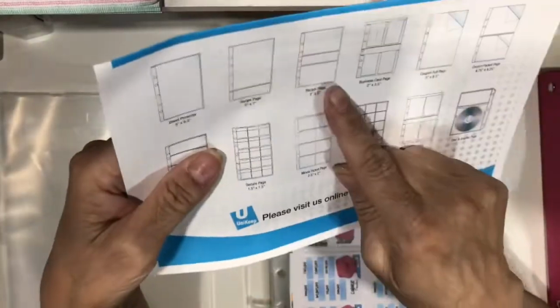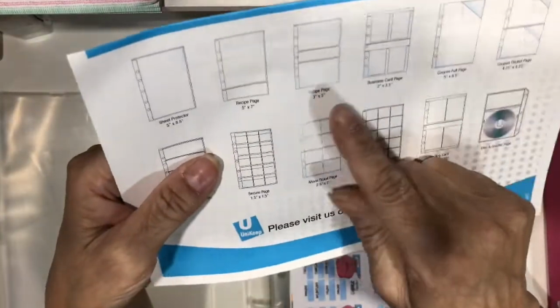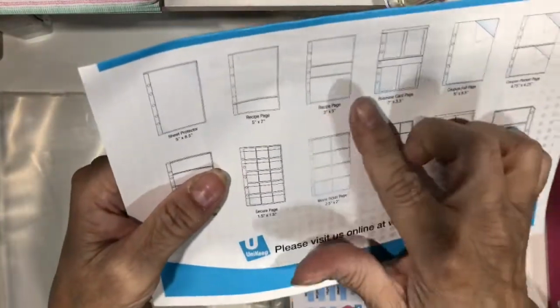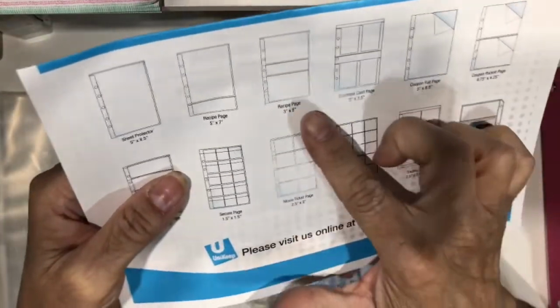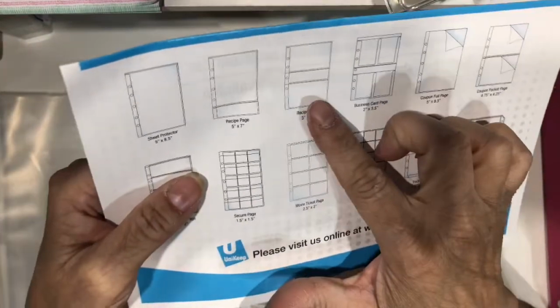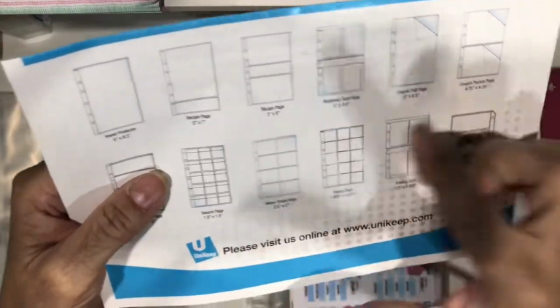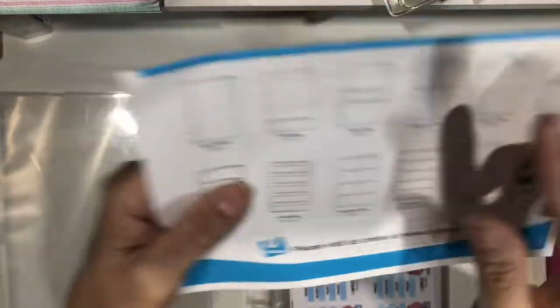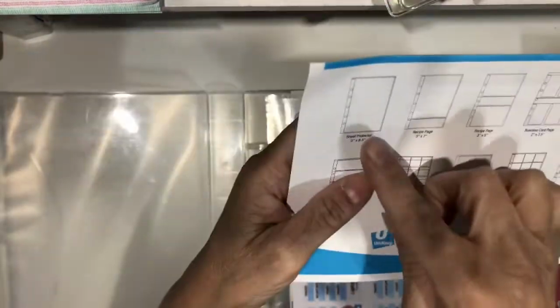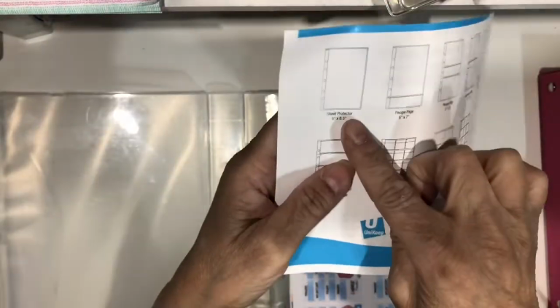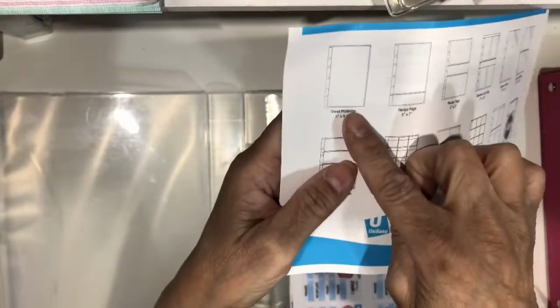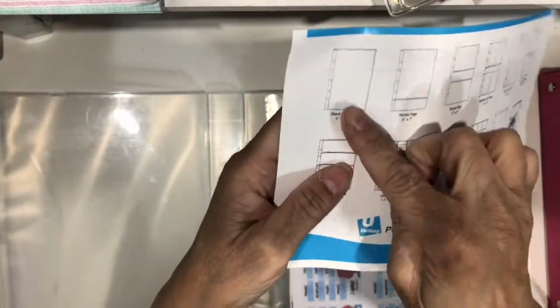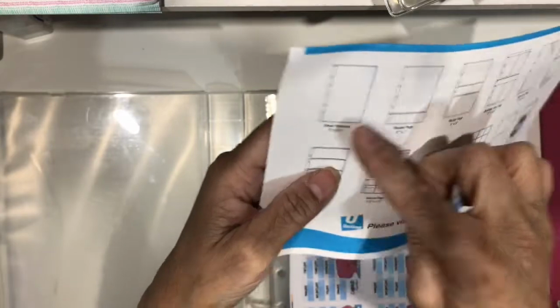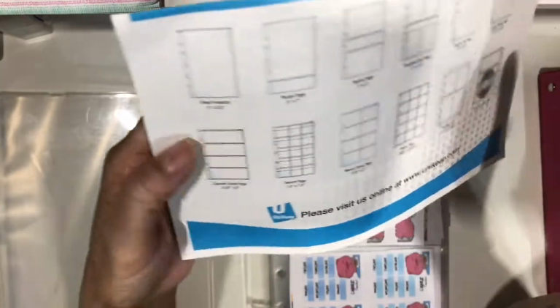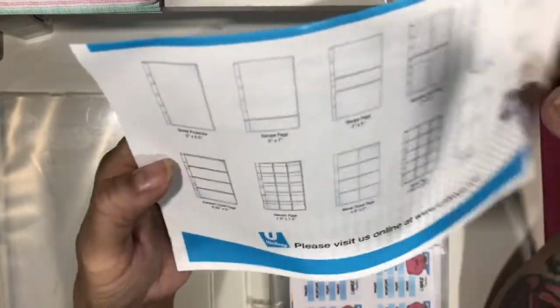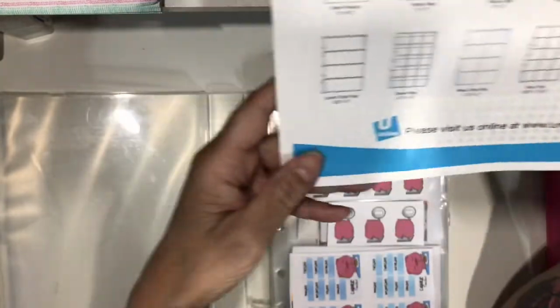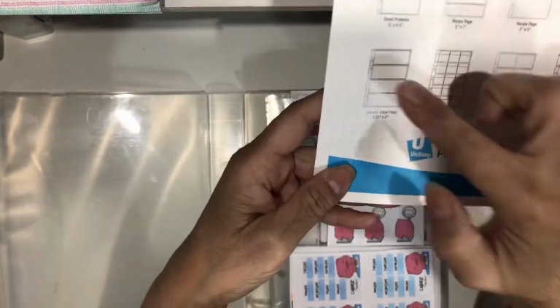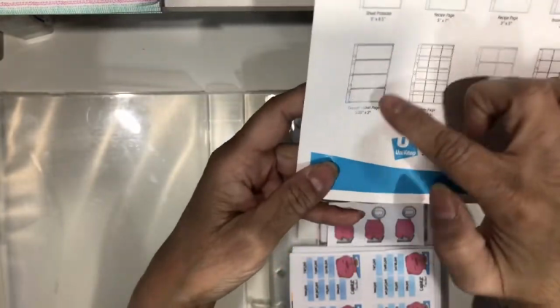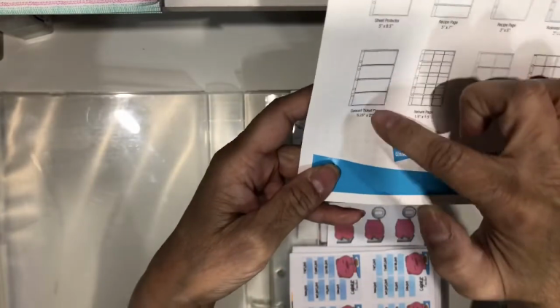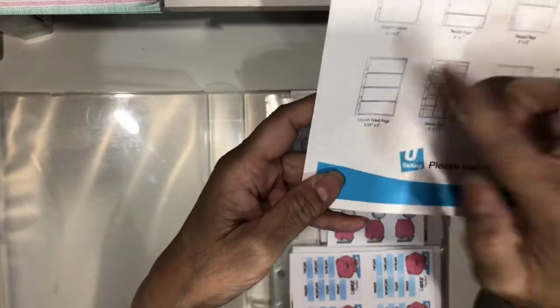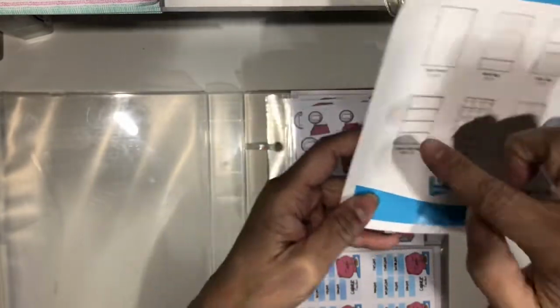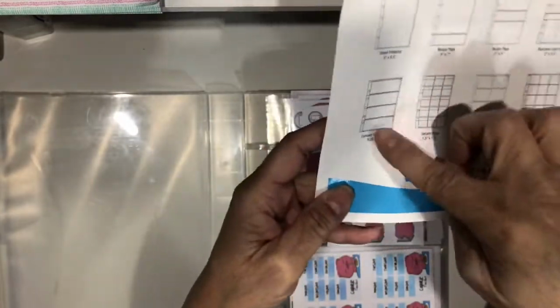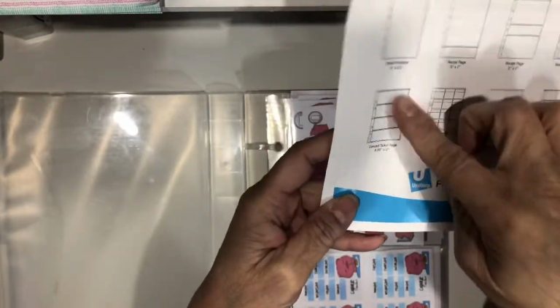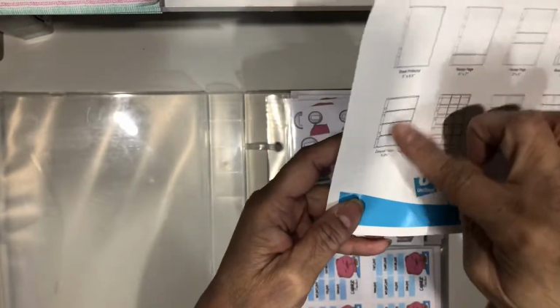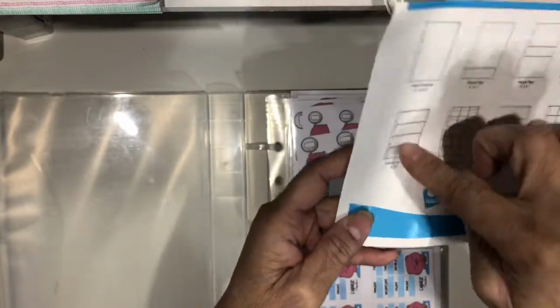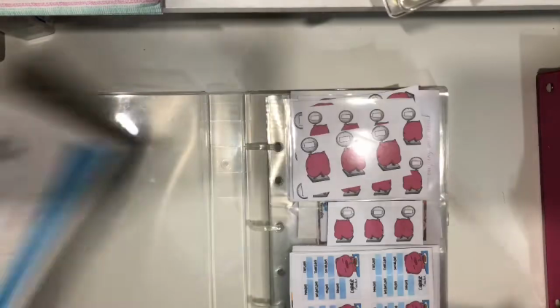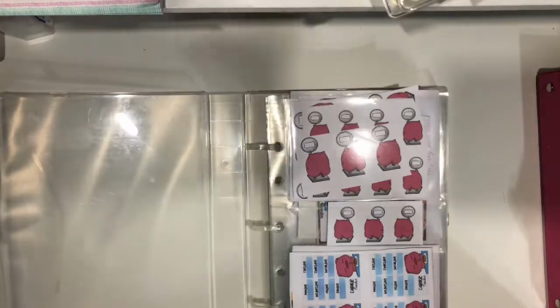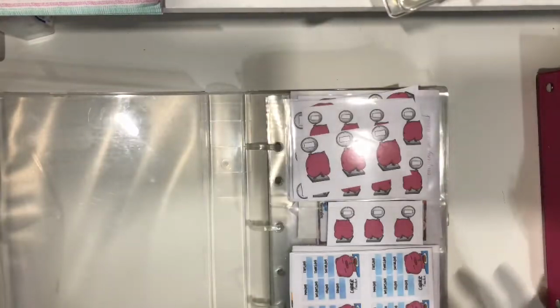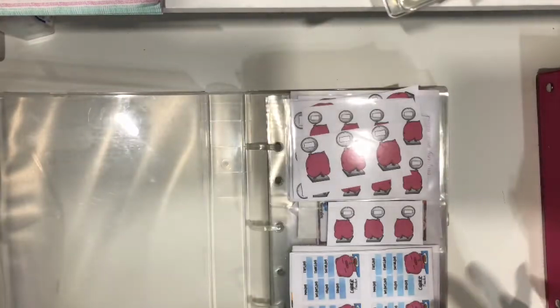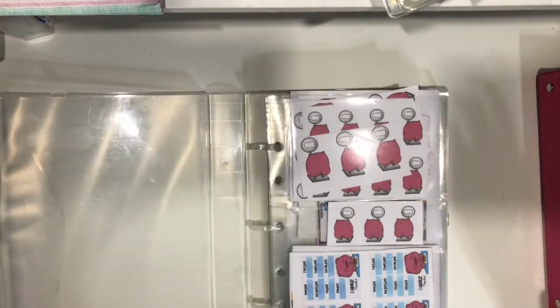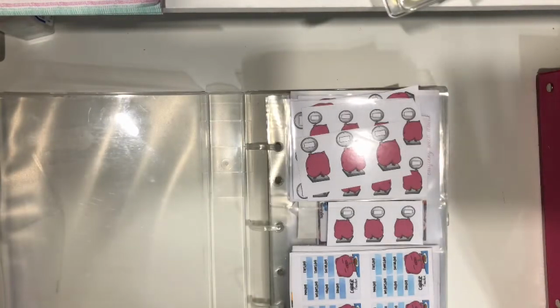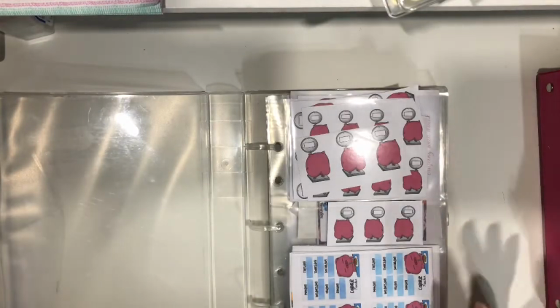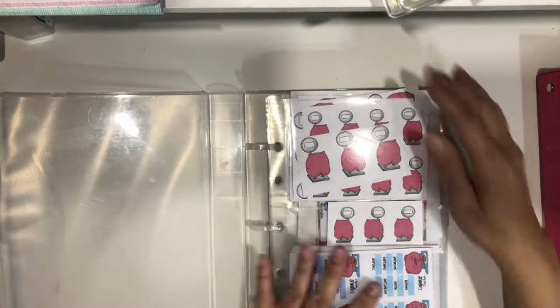With the binder there was this design, and then I used this design — the whole design. I did not get to use this other design. So I don't think that's a good buy, but we'll see.